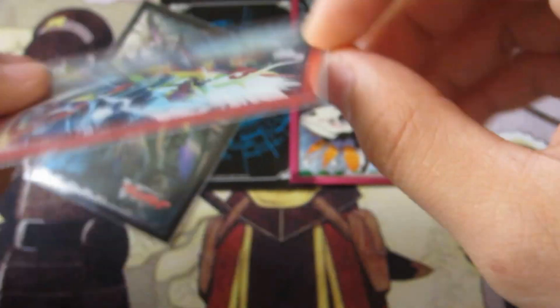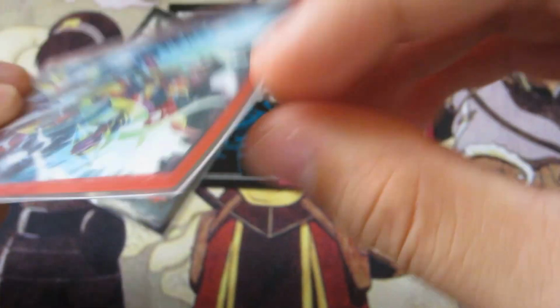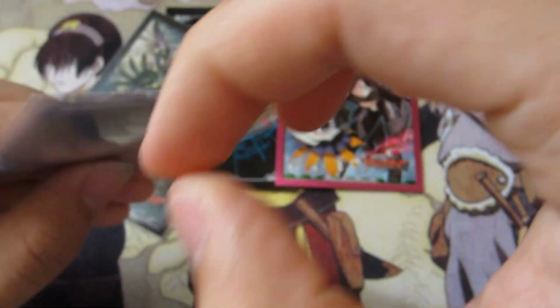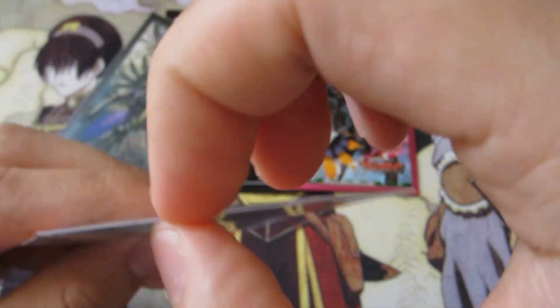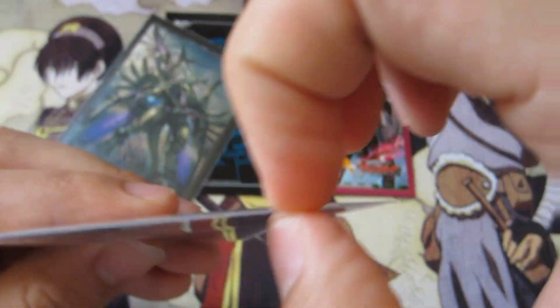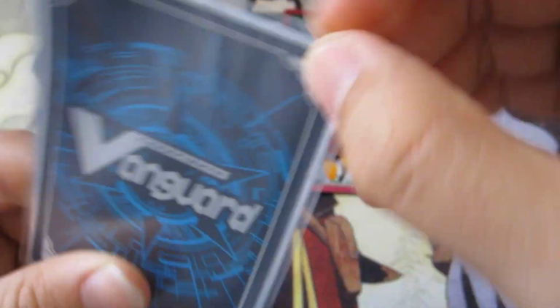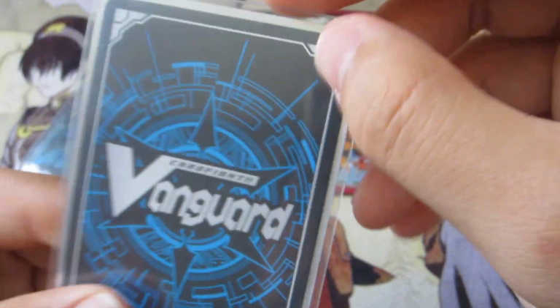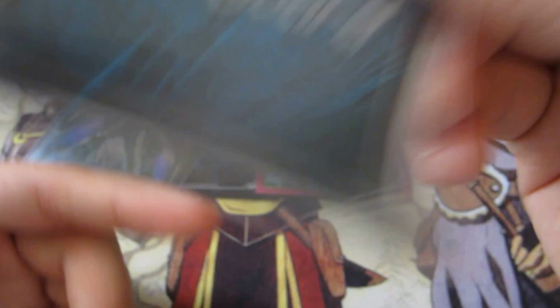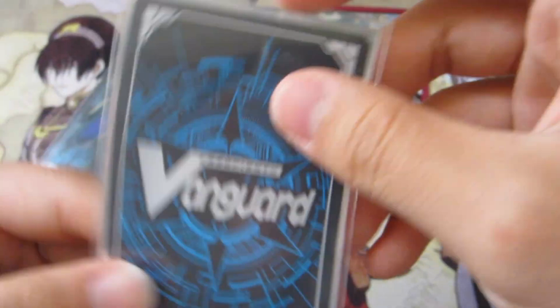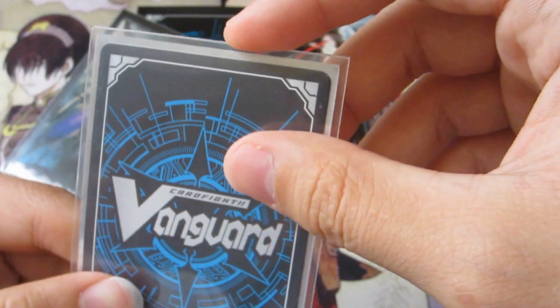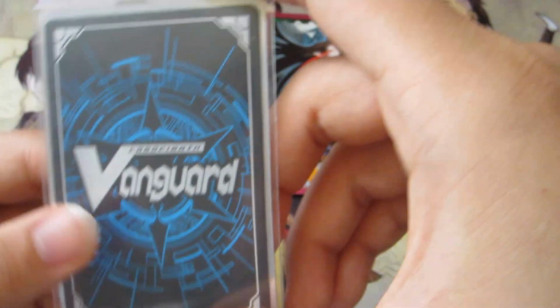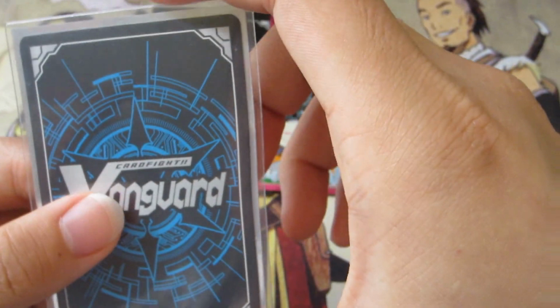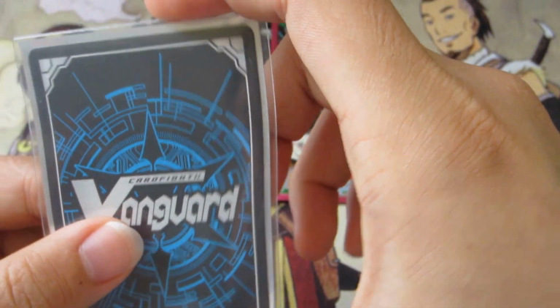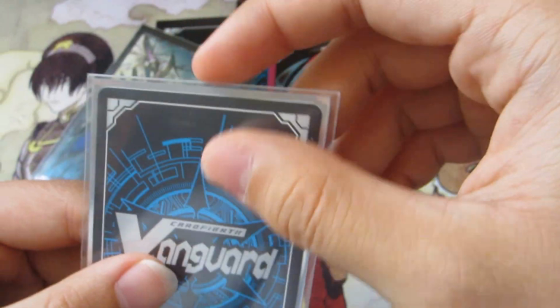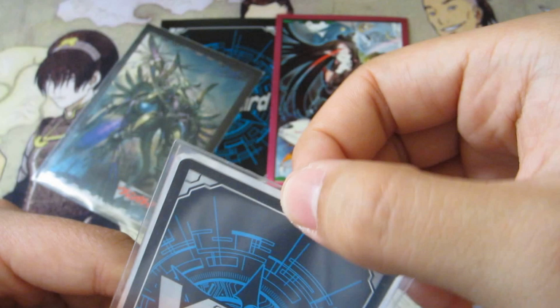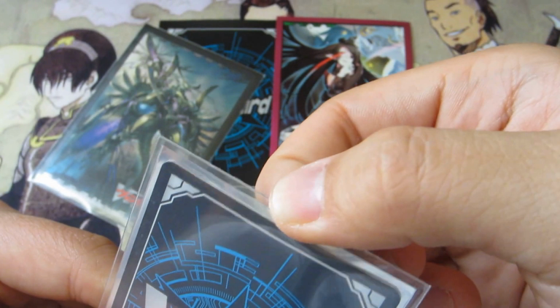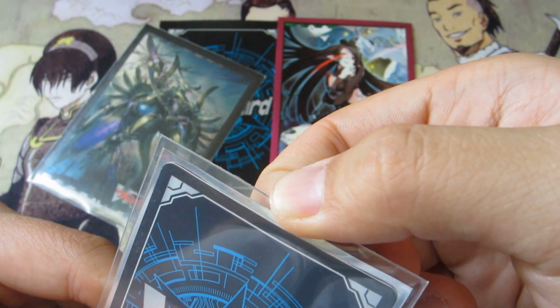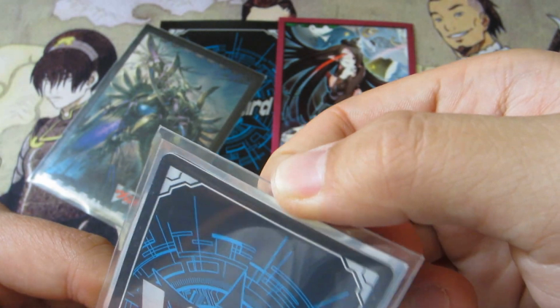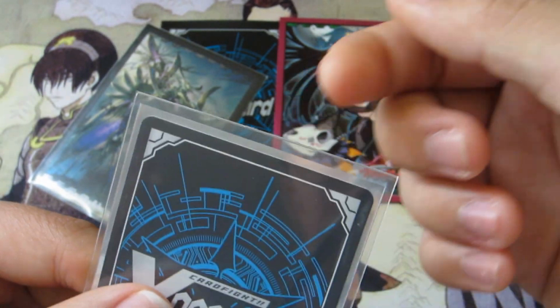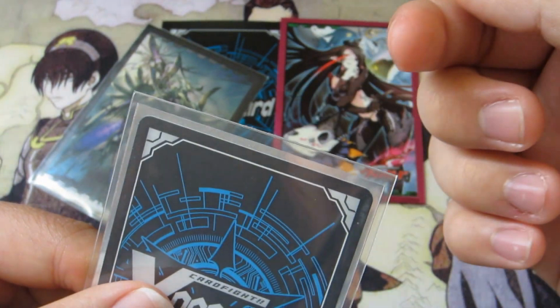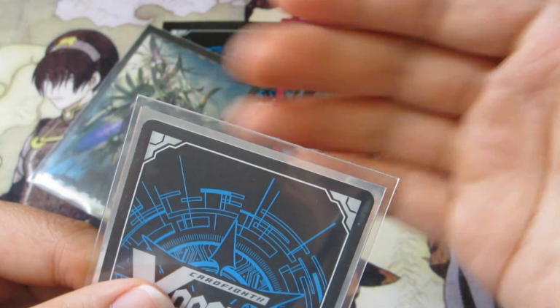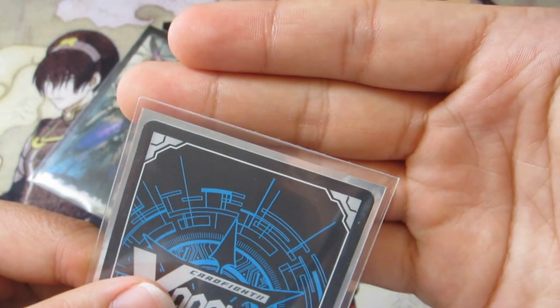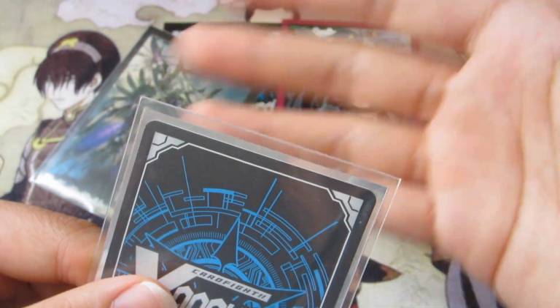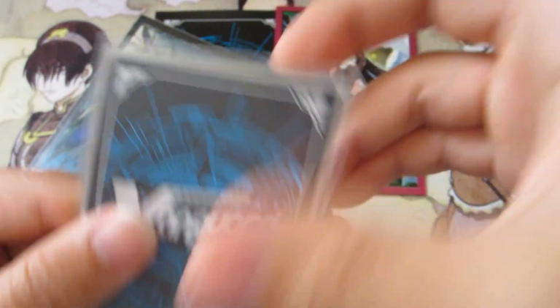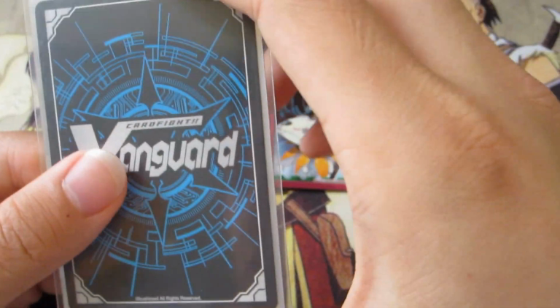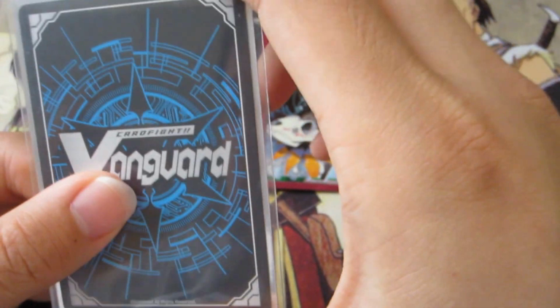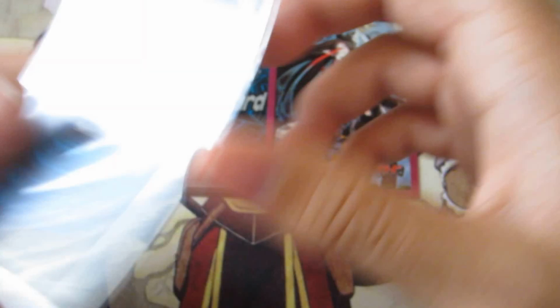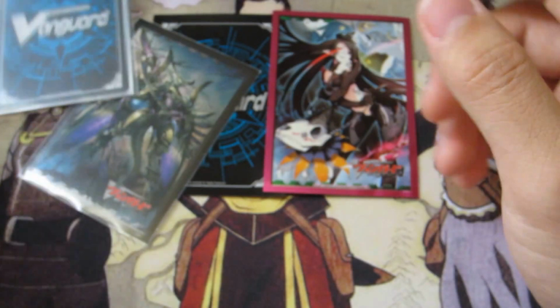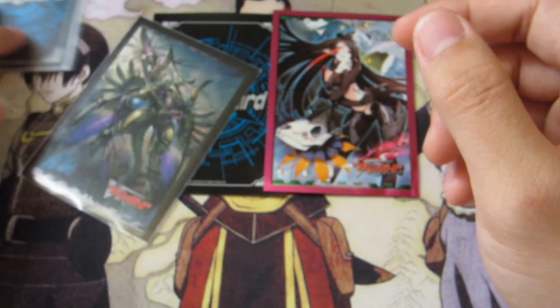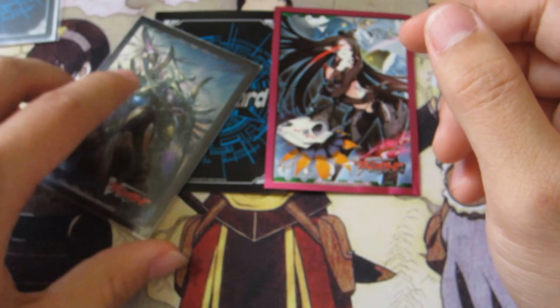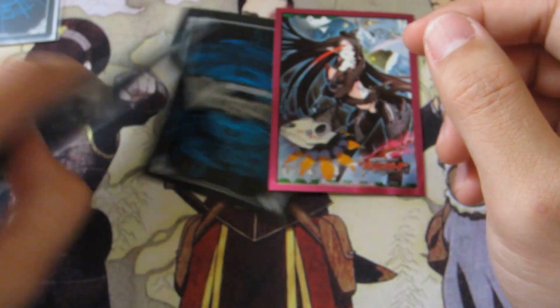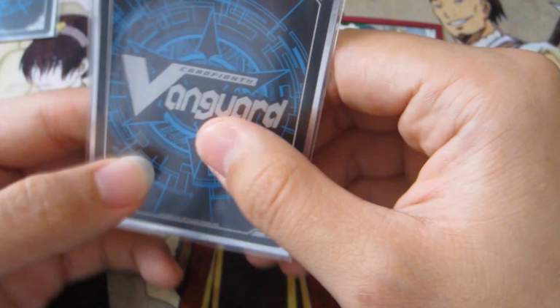Because the top is so thick, sometimes when you're shuffling or playing with them, they will slide down on you like that — you can see that. But that's not much of a big deal.